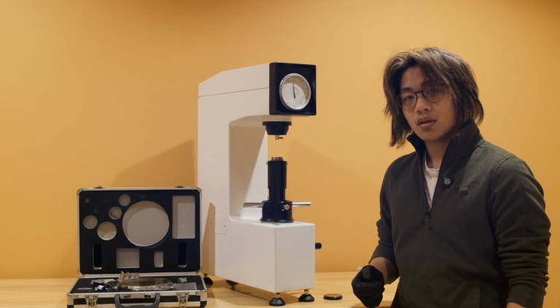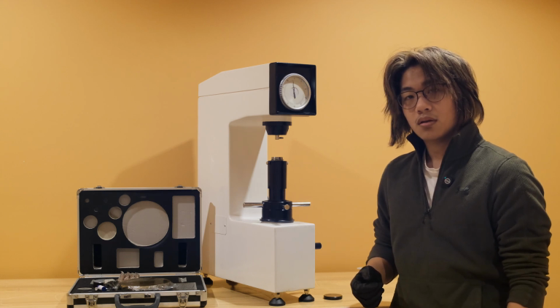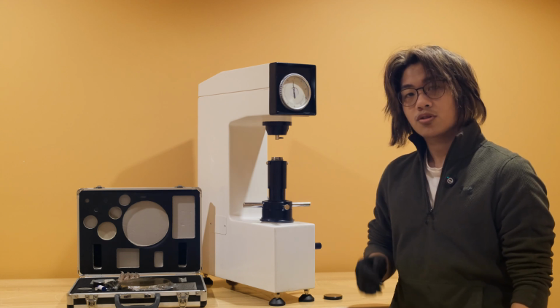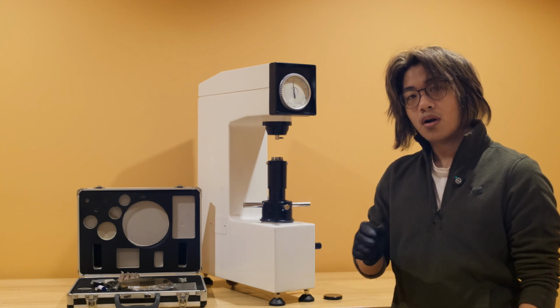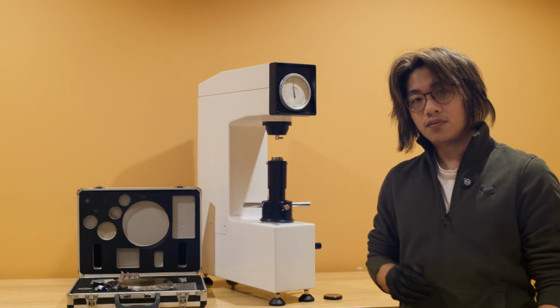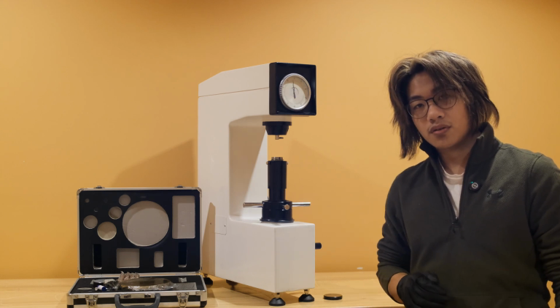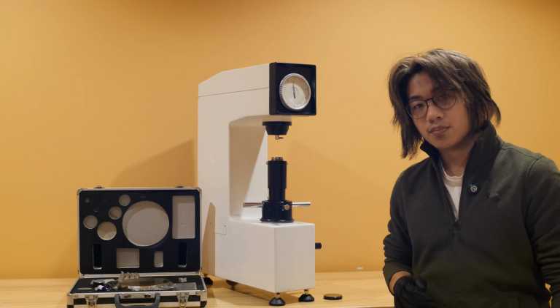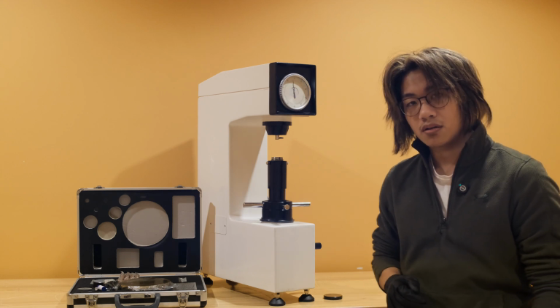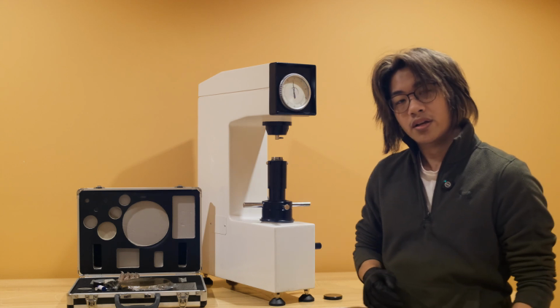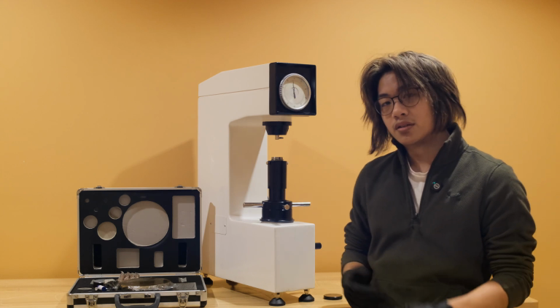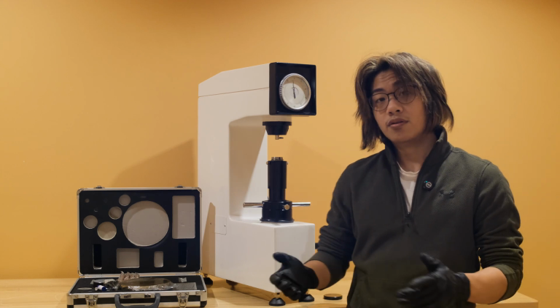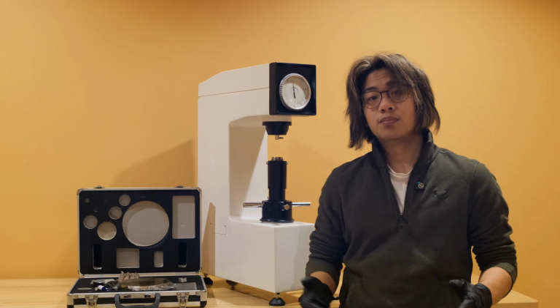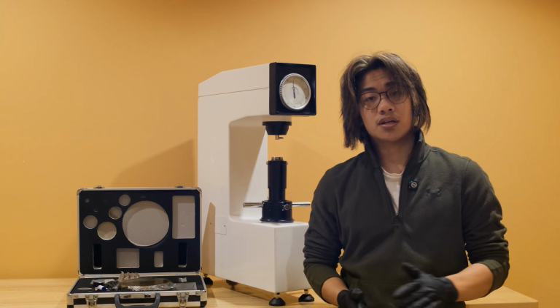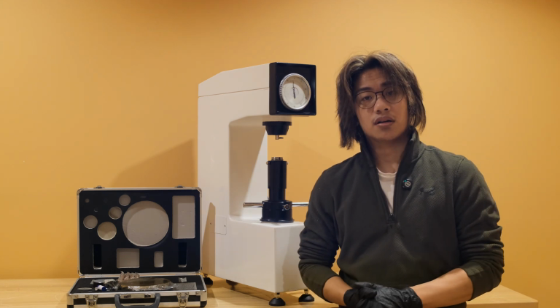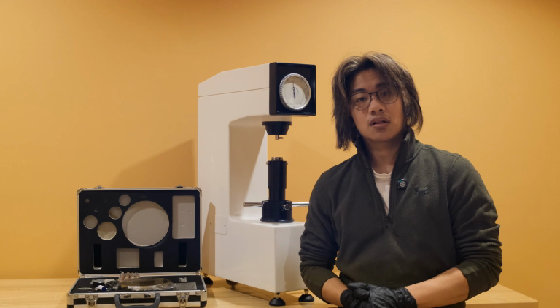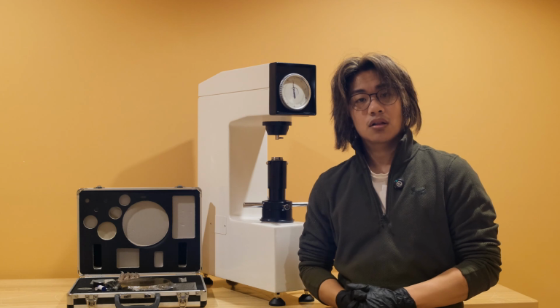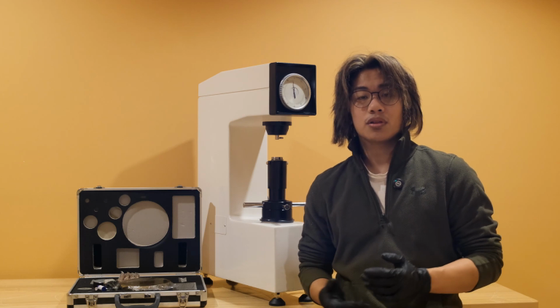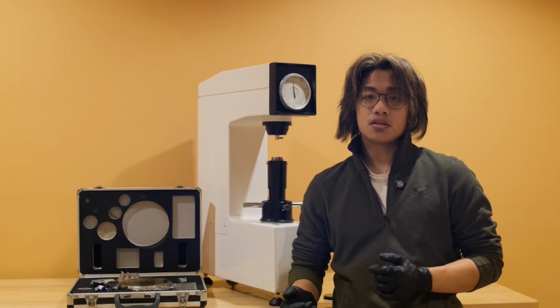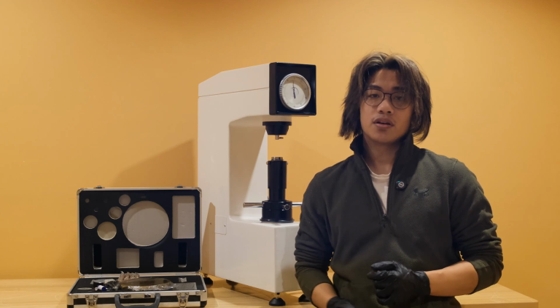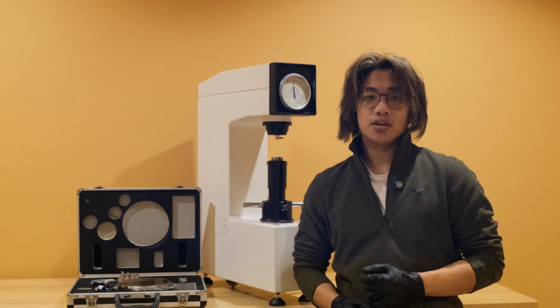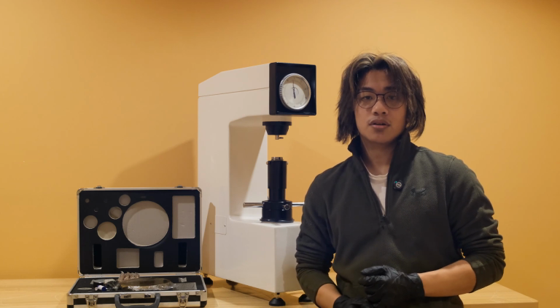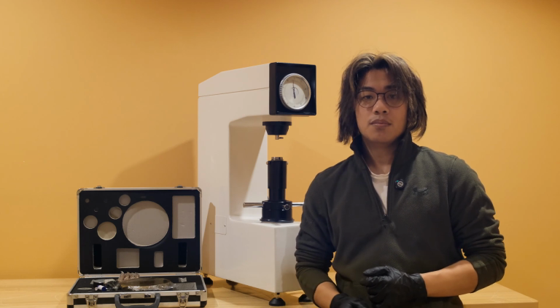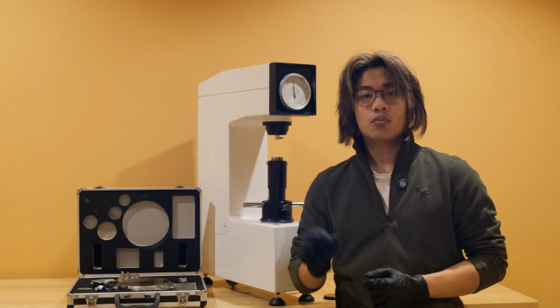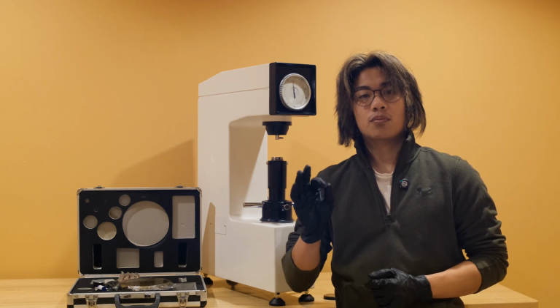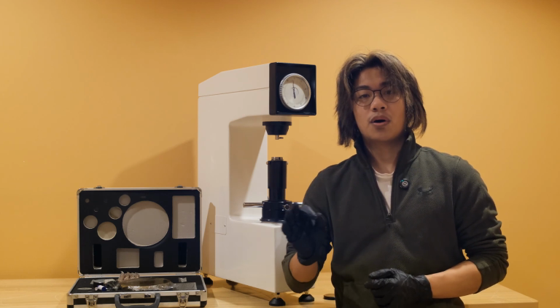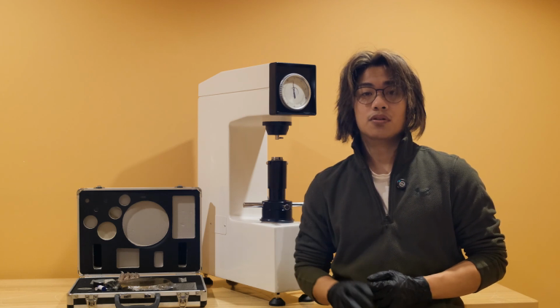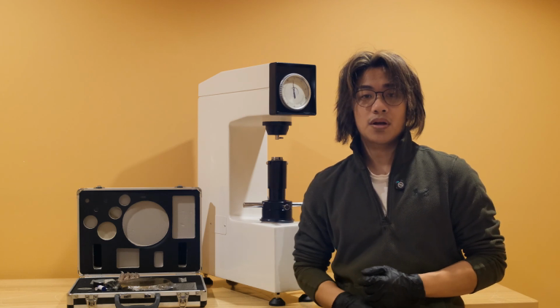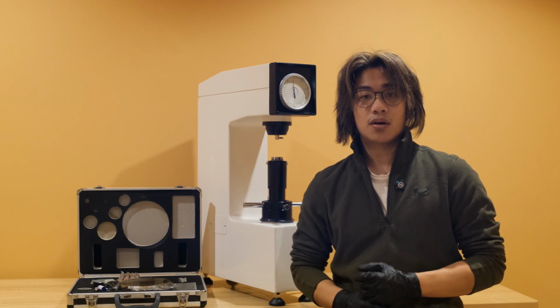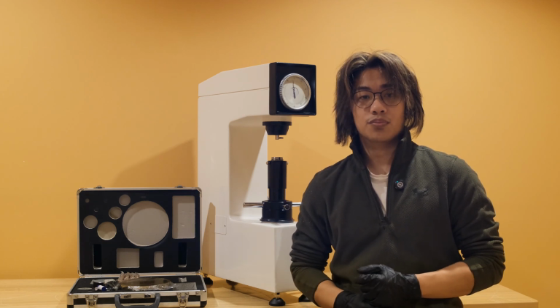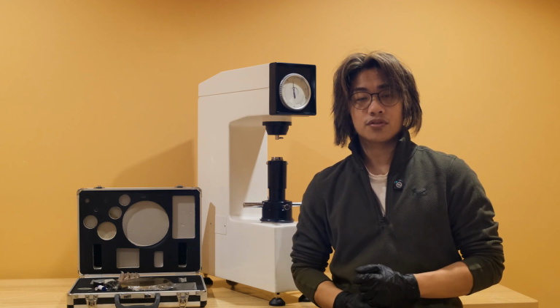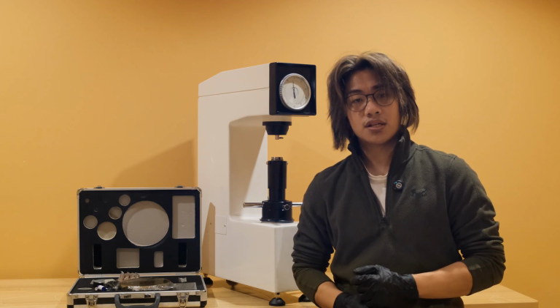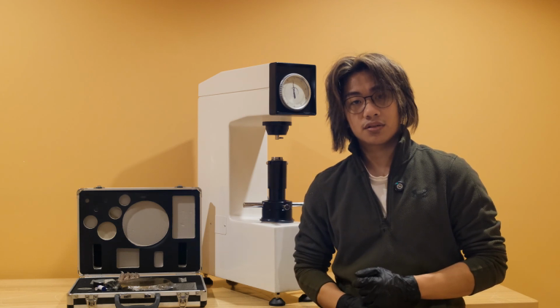The most prominent feature of this model is its very simple test cycle along with its cost-effective nature, making it one of our most popular benchtop superficial testers.